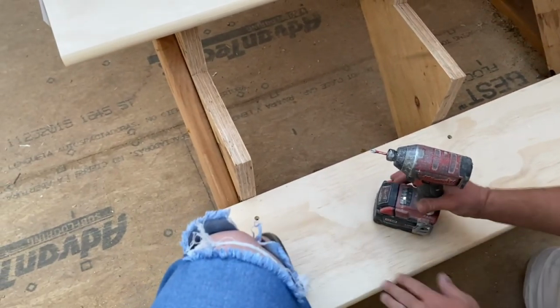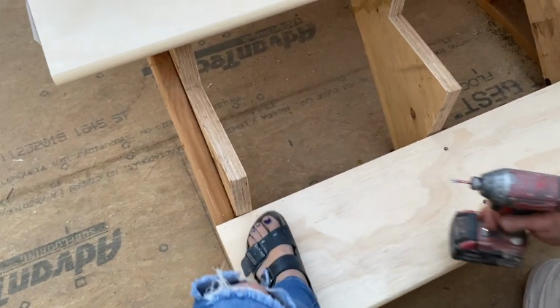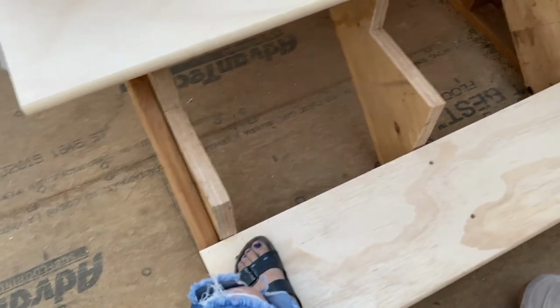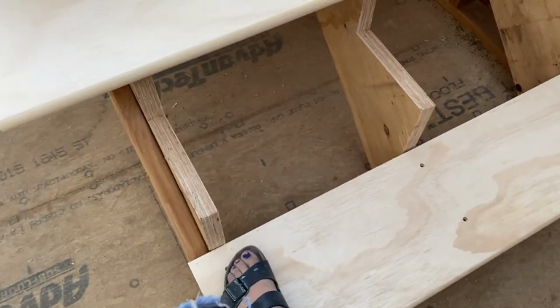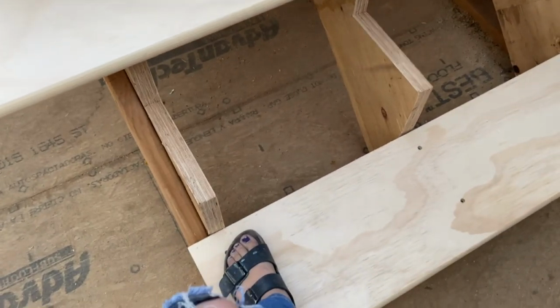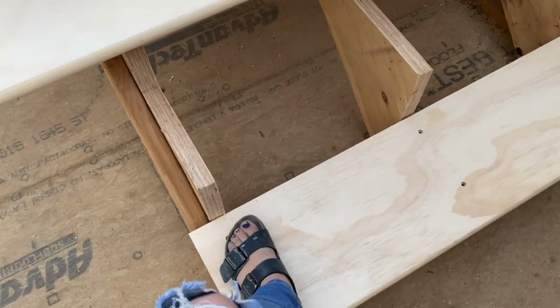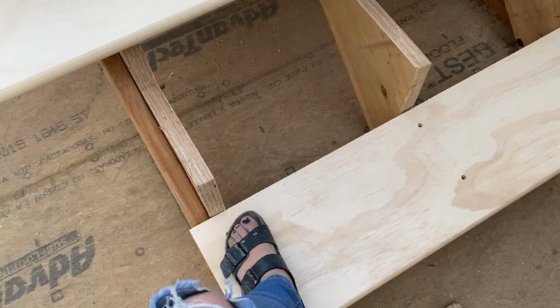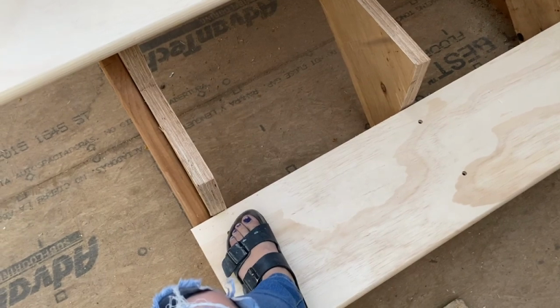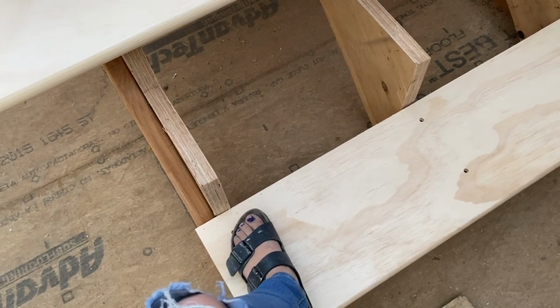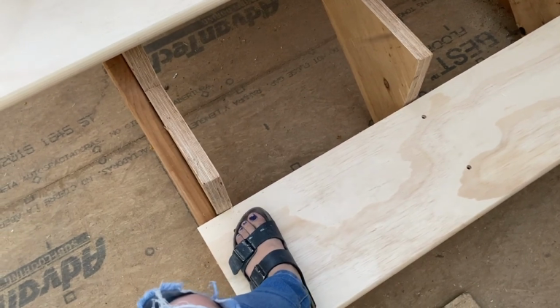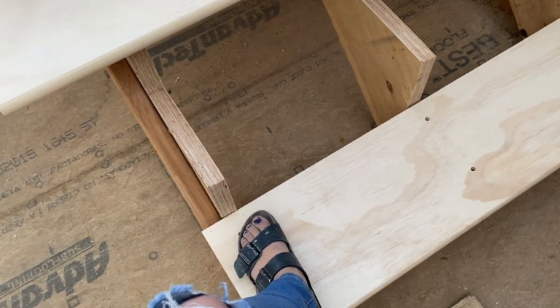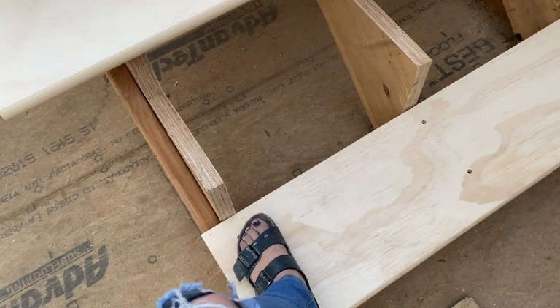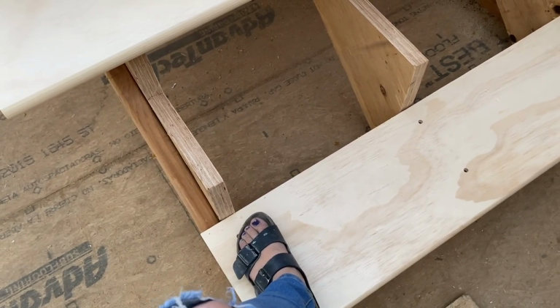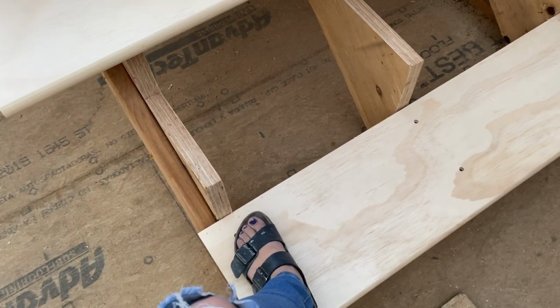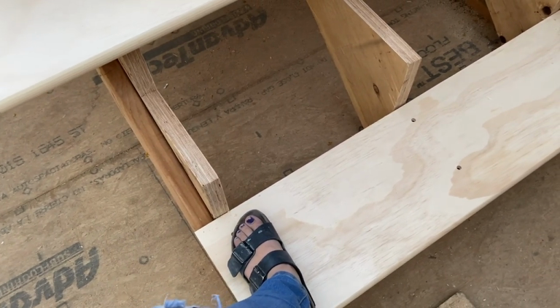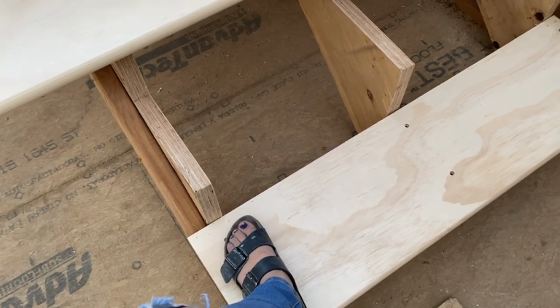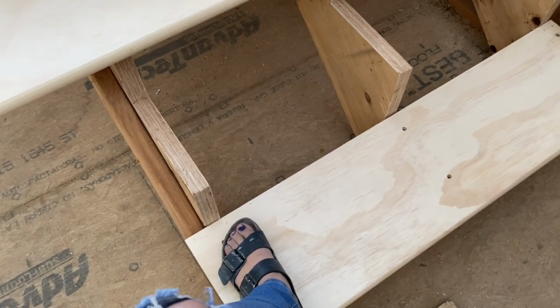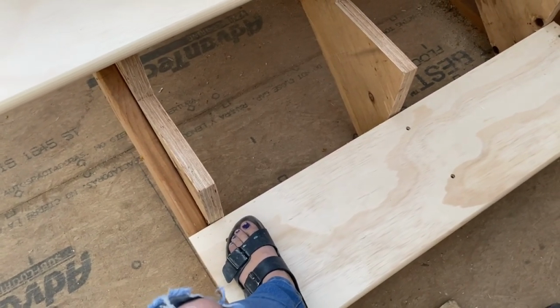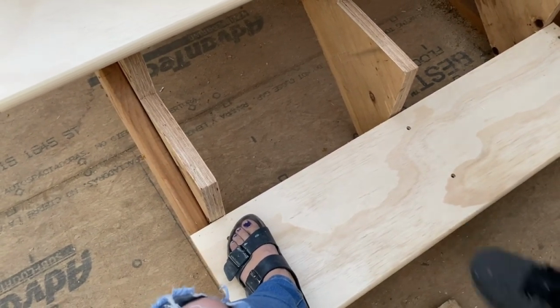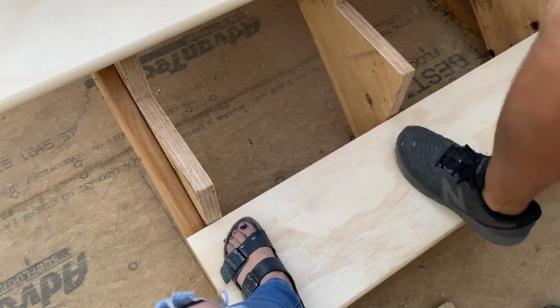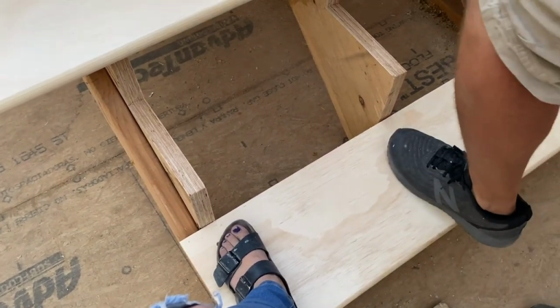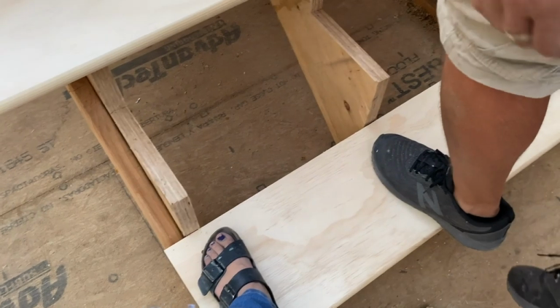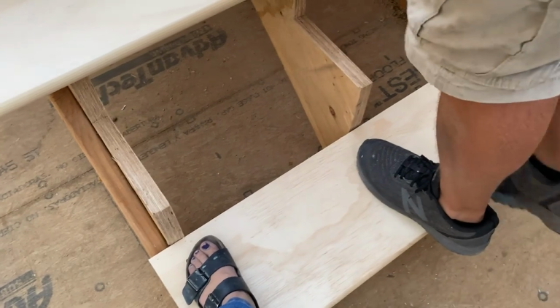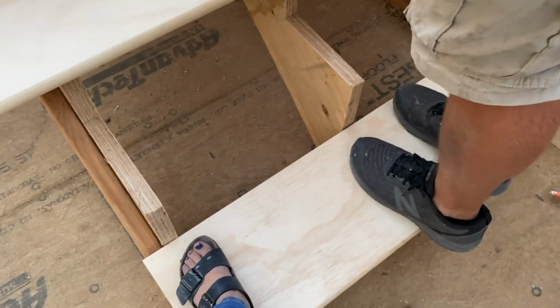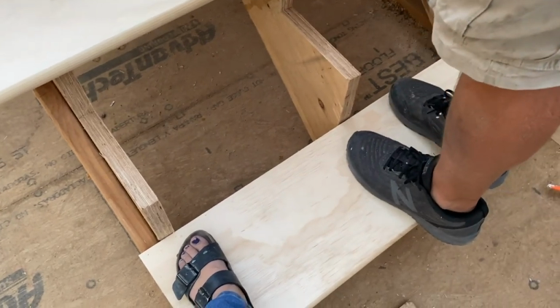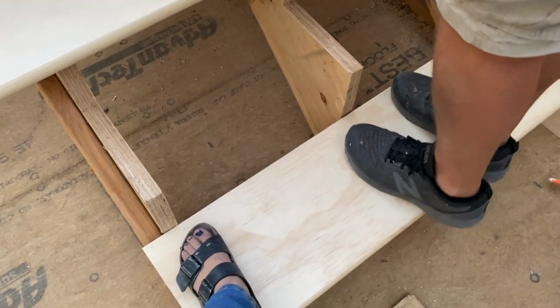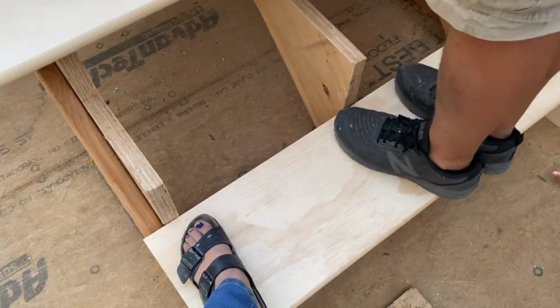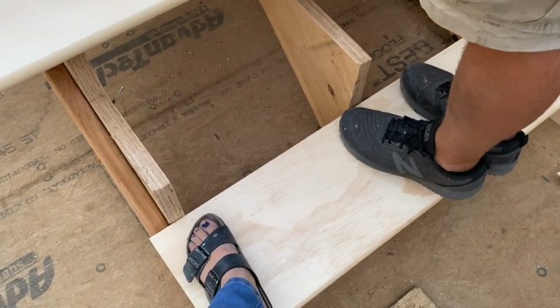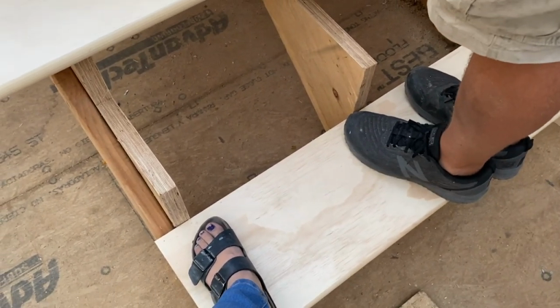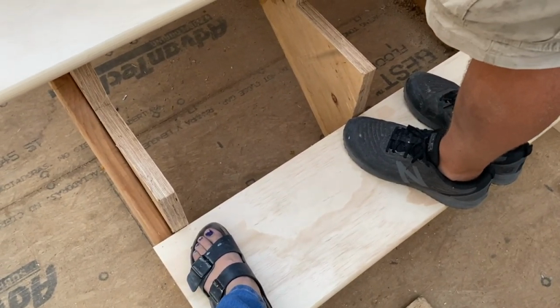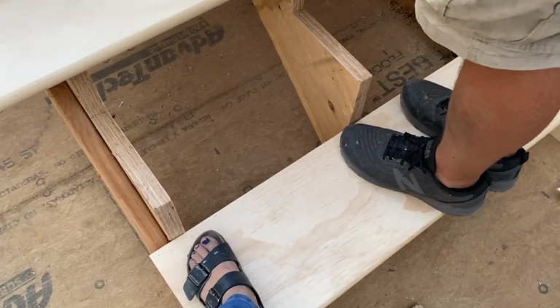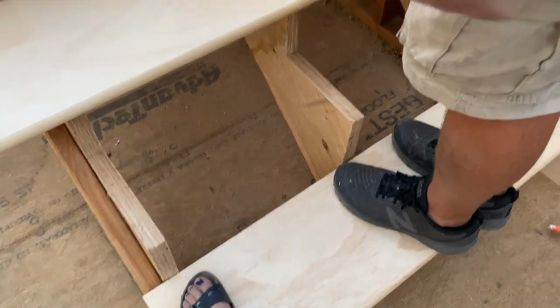Will my foot fit on the stair? Oh, your whole foot will fit on the stair — perfect! No, mine doesn't fit on any stairs unless they're like huge stairs going up to like the state capitol or something.